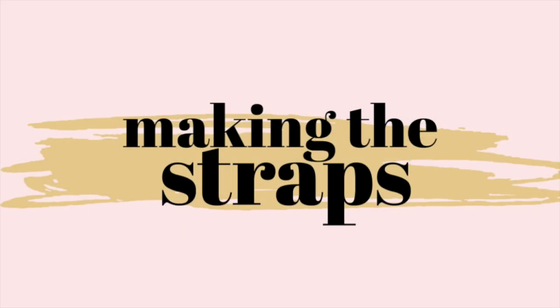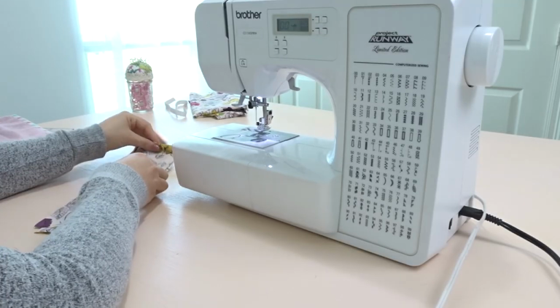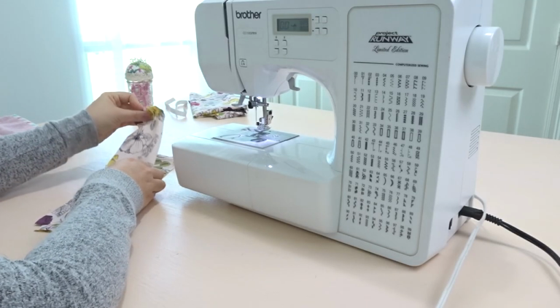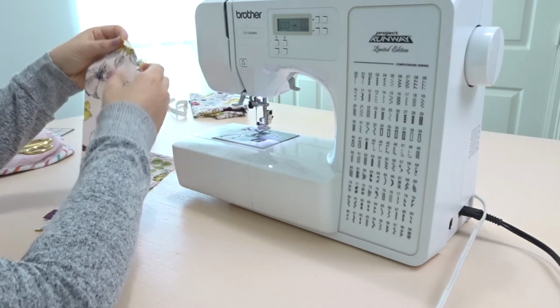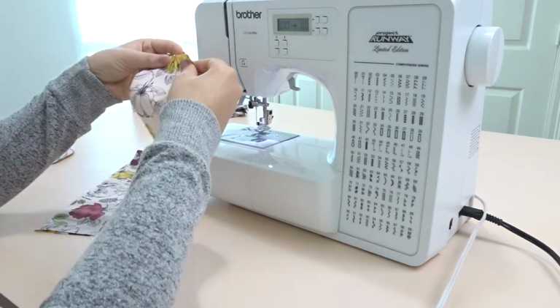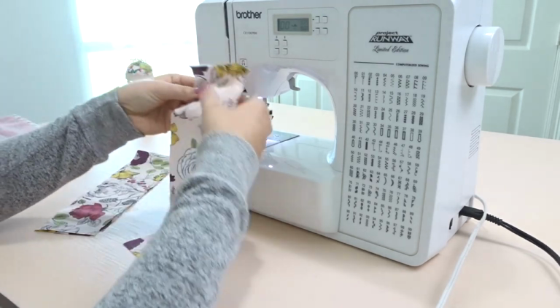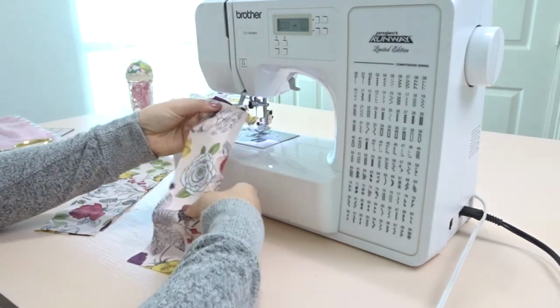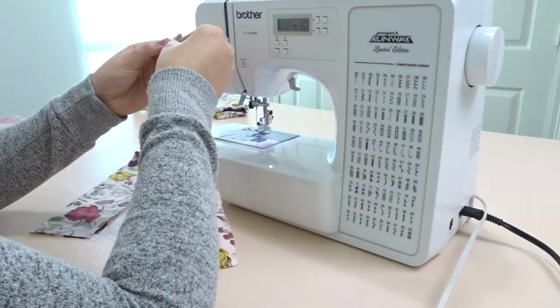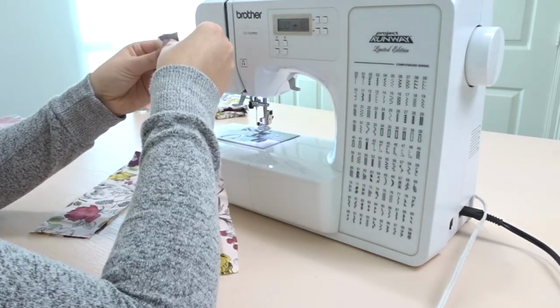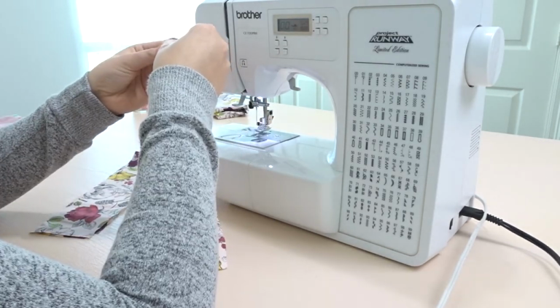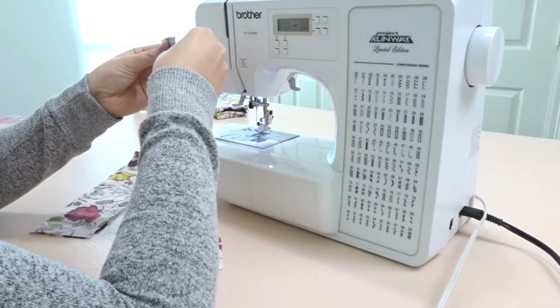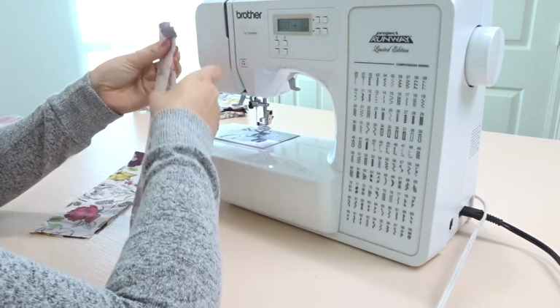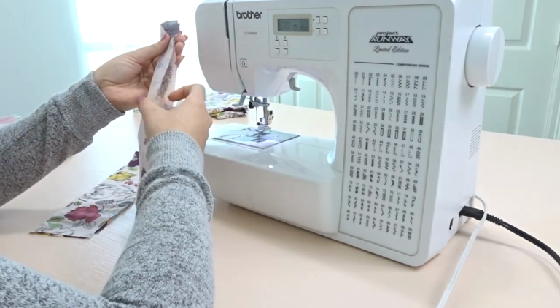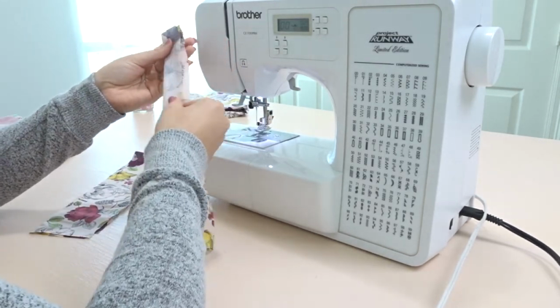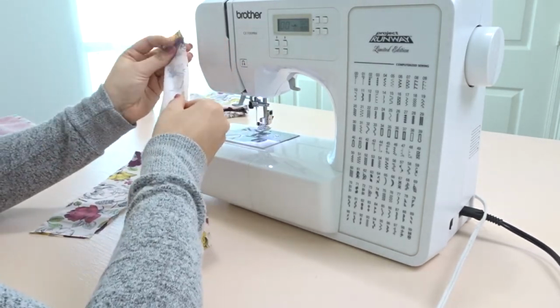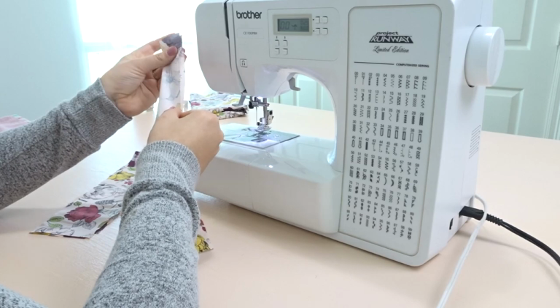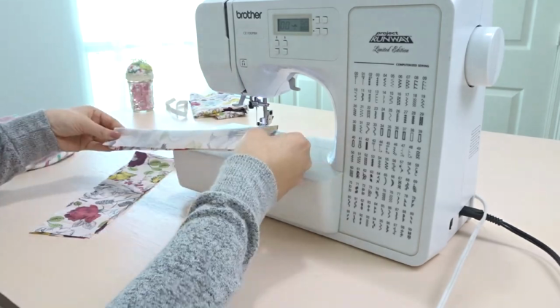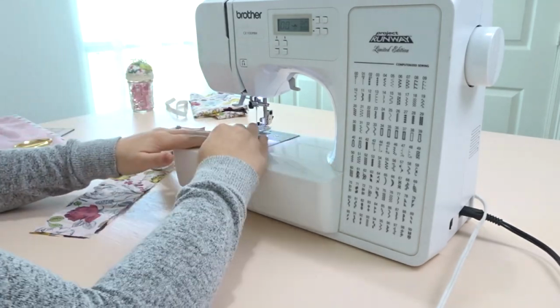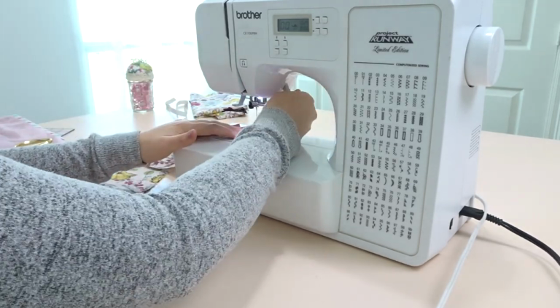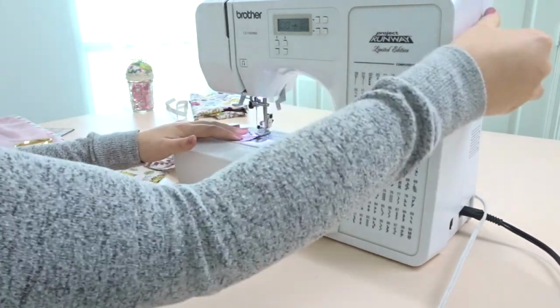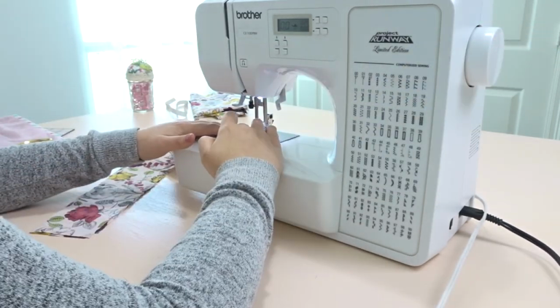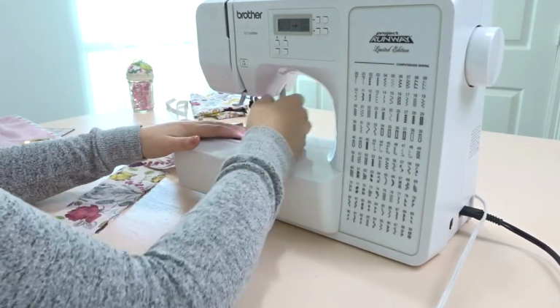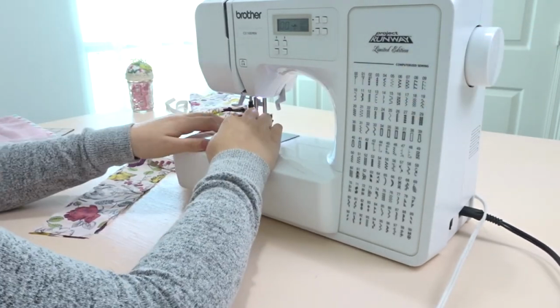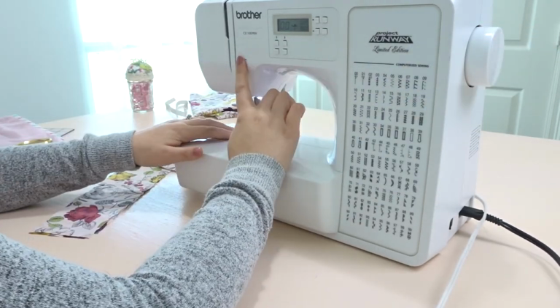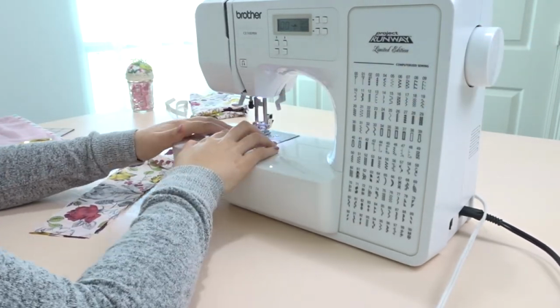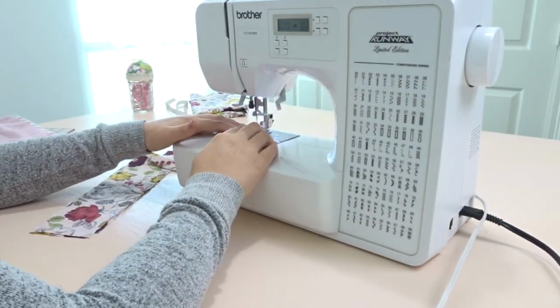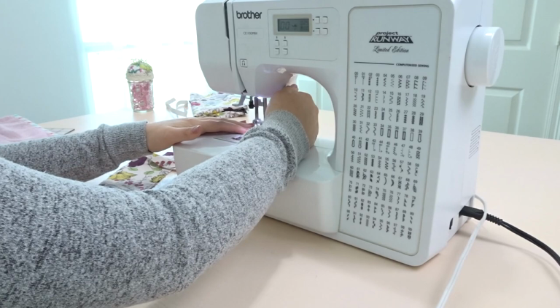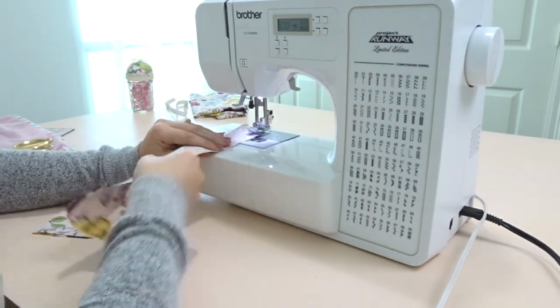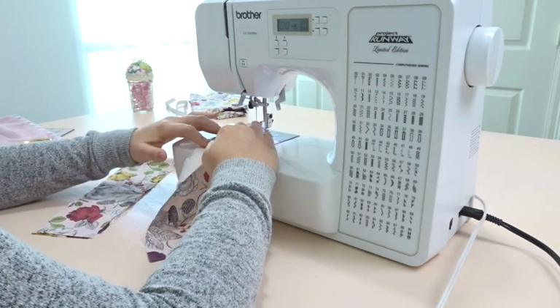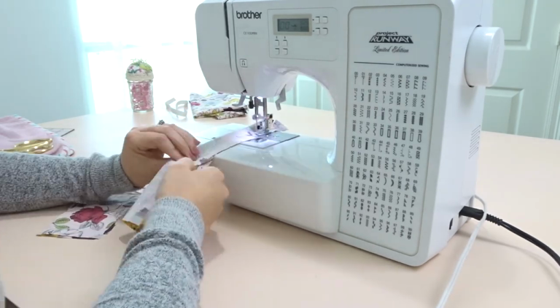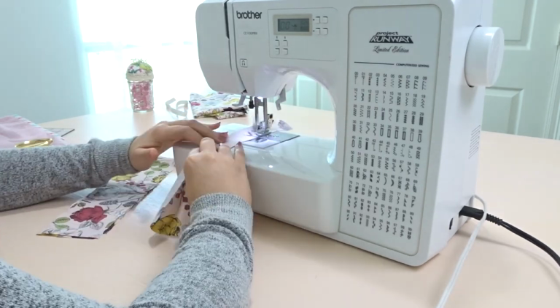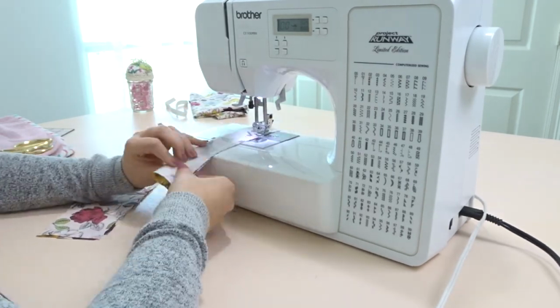We're going to take a strap, put it right sides touching, and sew along the top and the side leaving the bottom open. We're going to do this for all four straps.